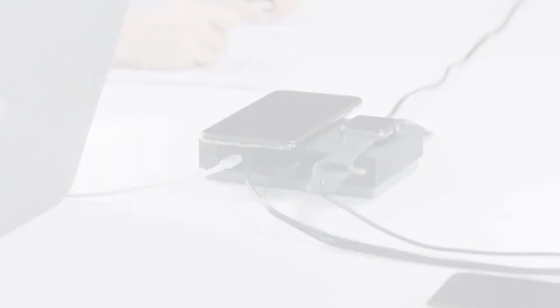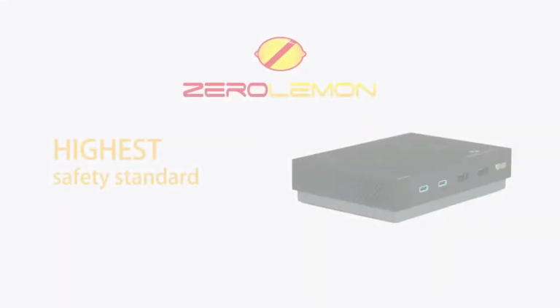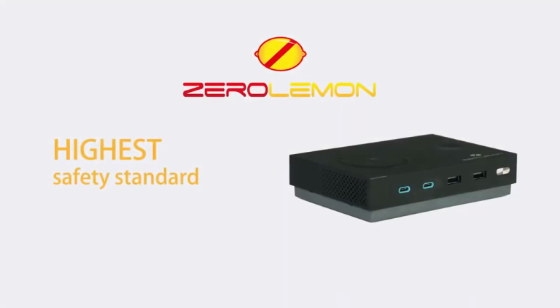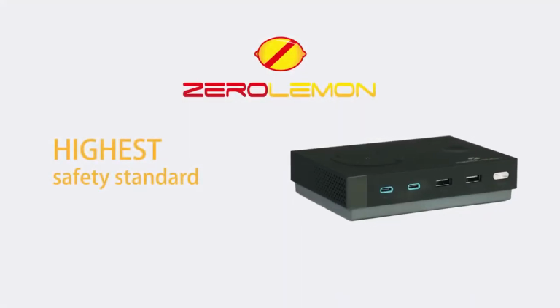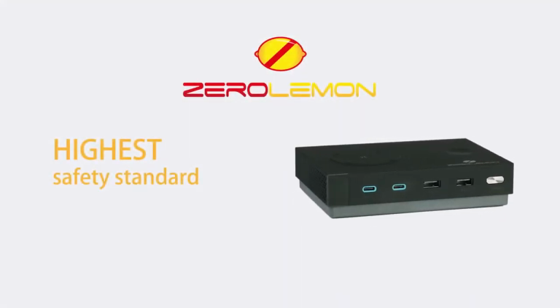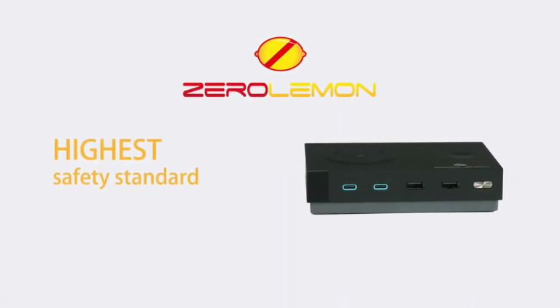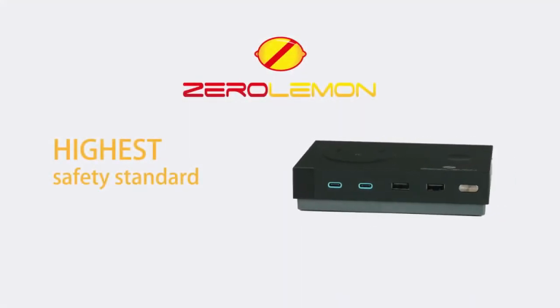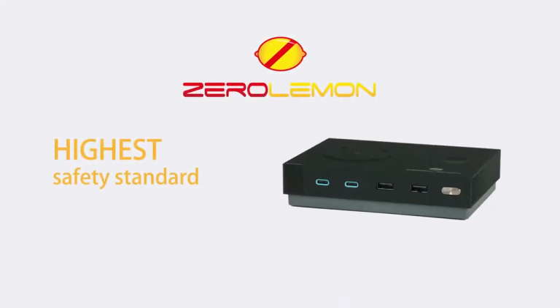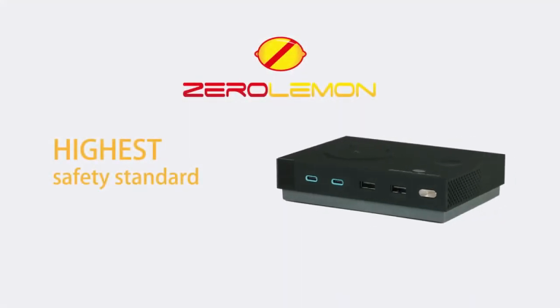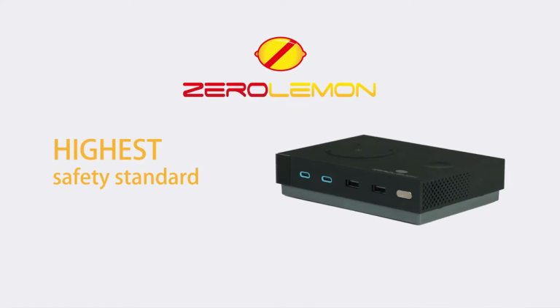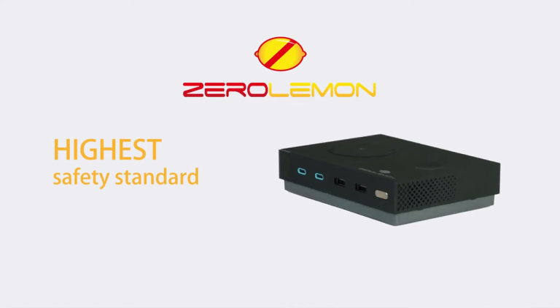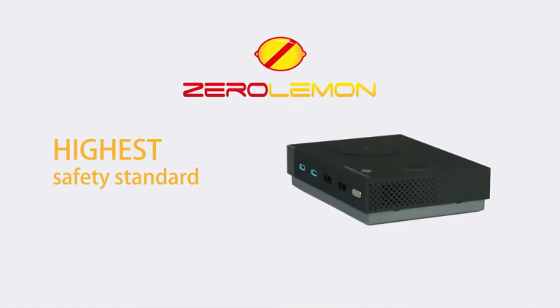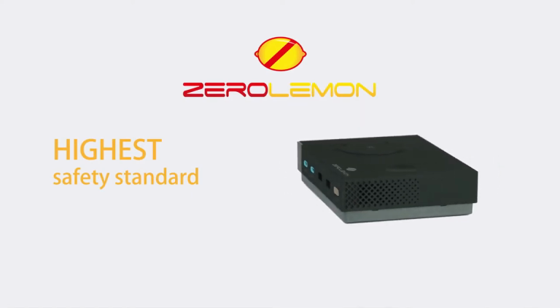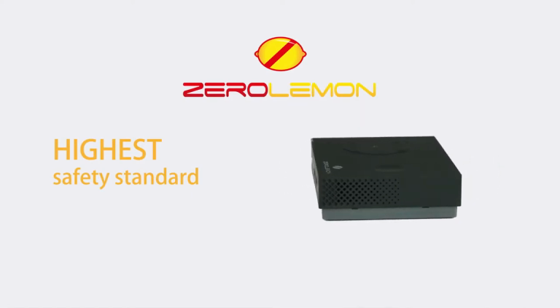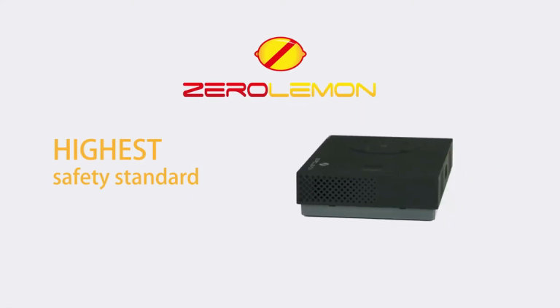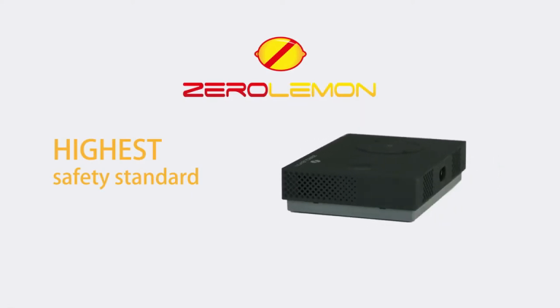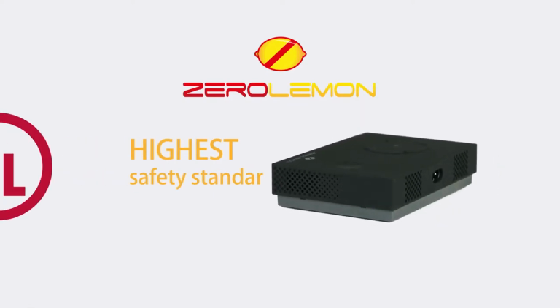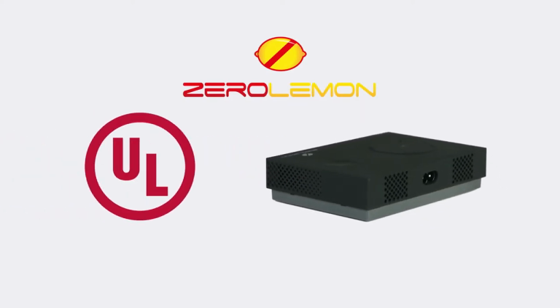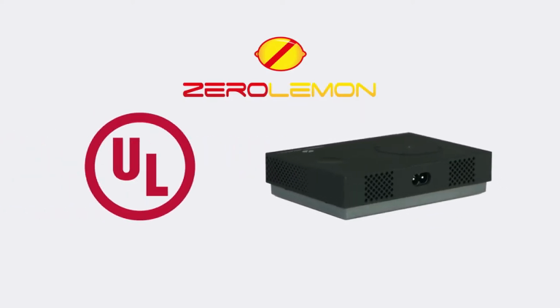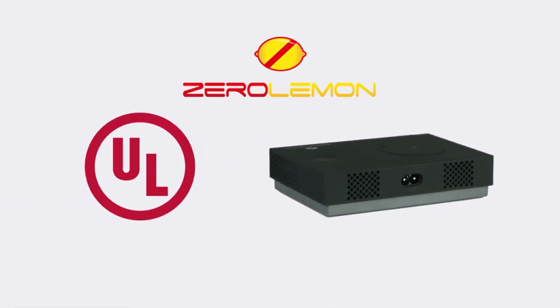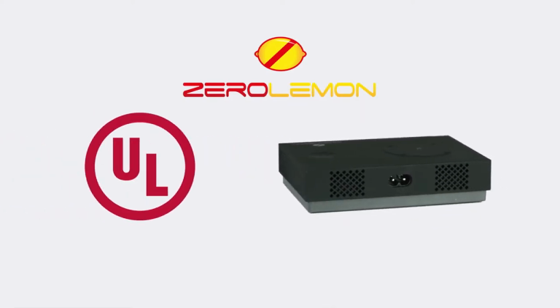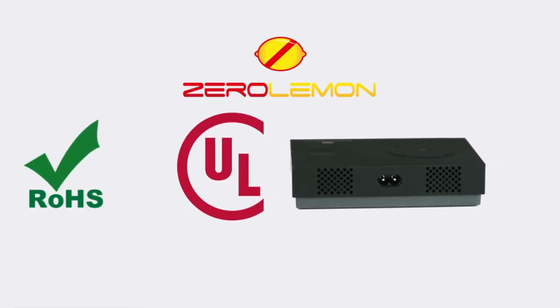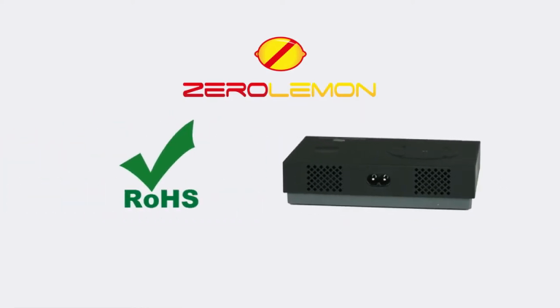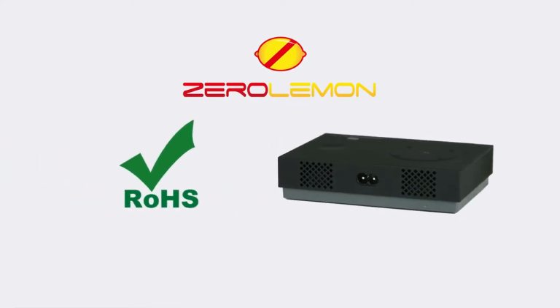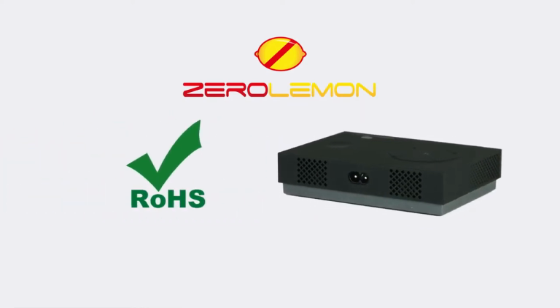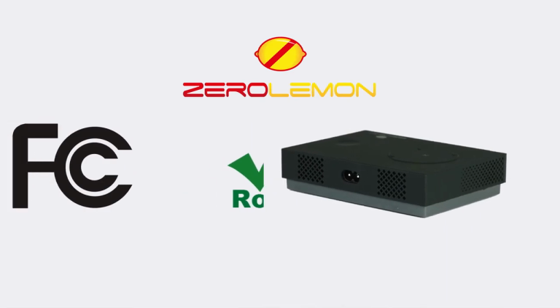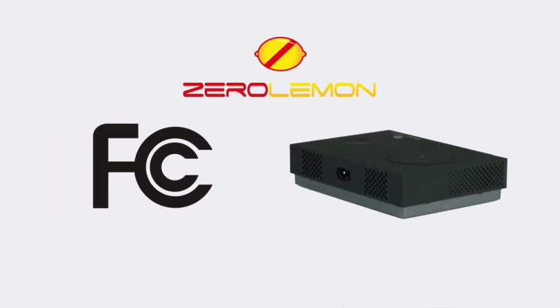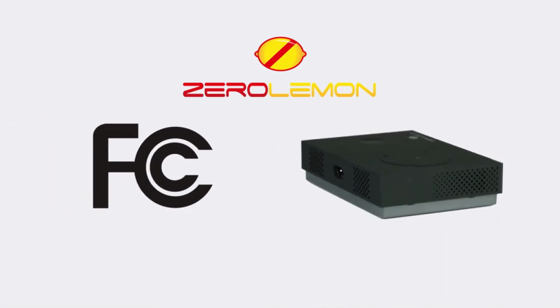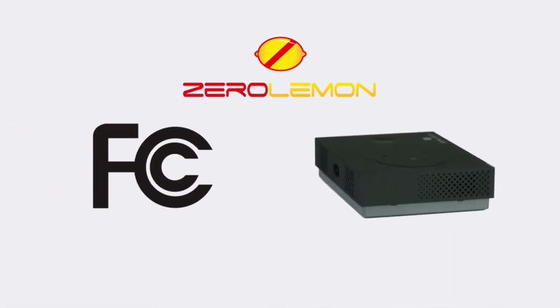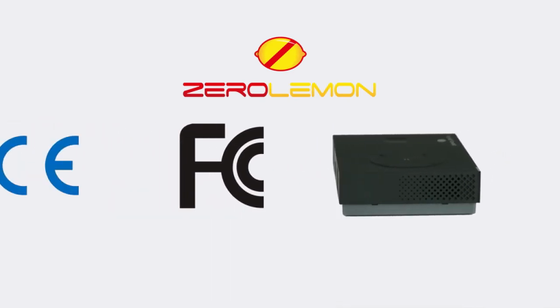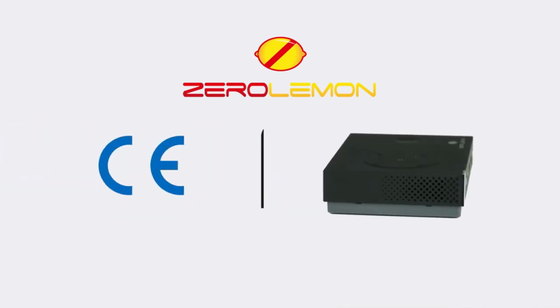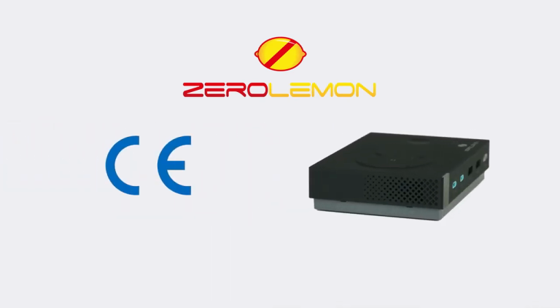ZeroLemon 130 Watt Charging Station has been certified with the highest safety standard. It is UL listed, ROHS, FCC, and CE certified.